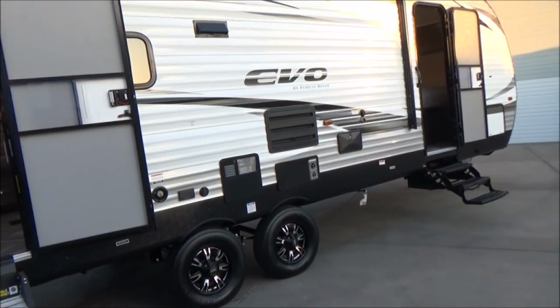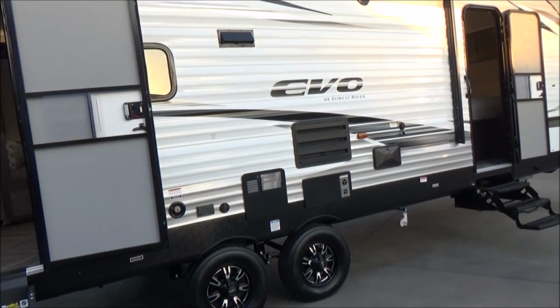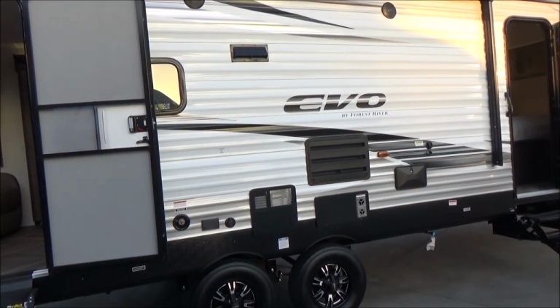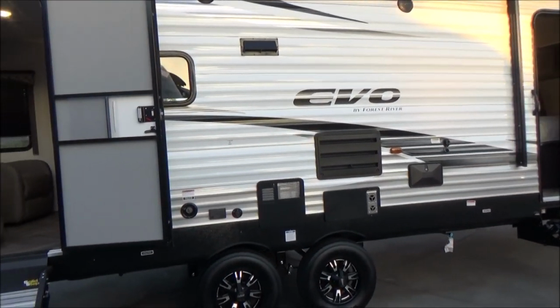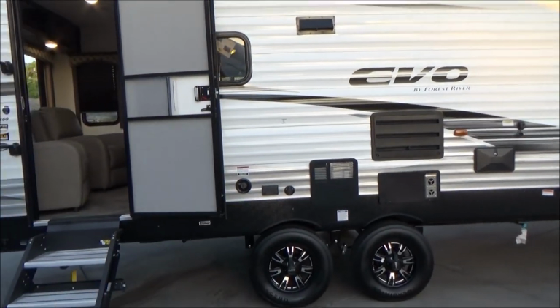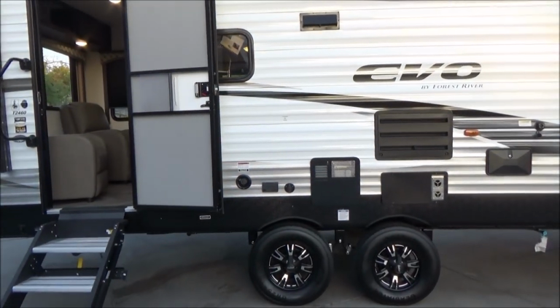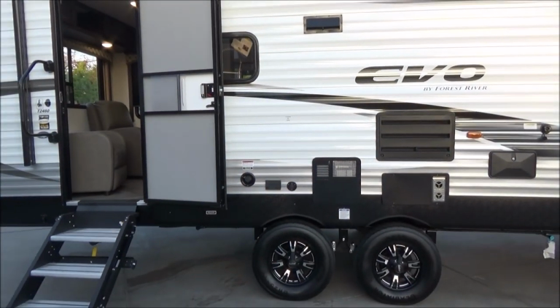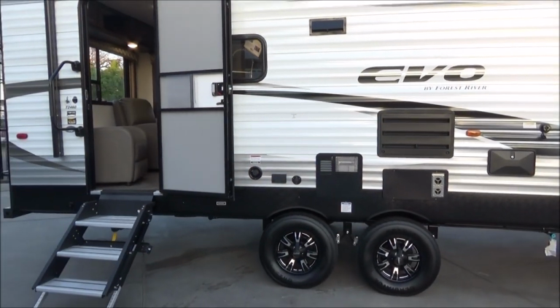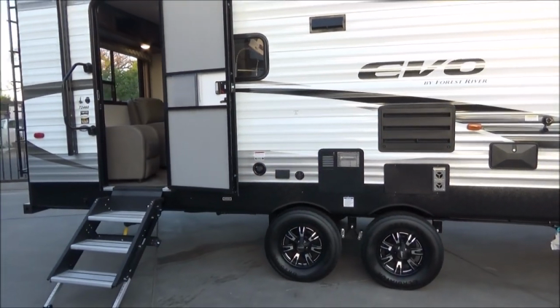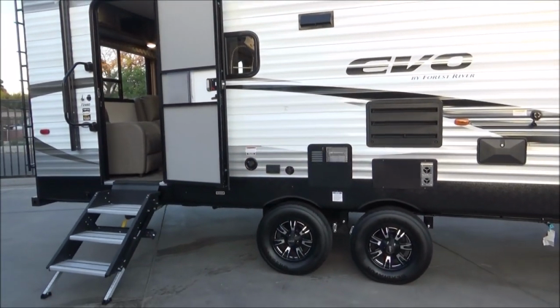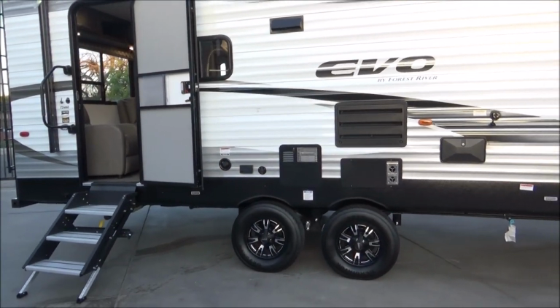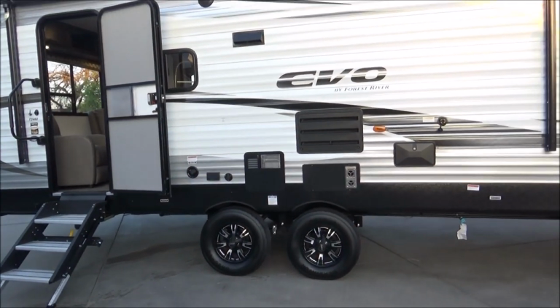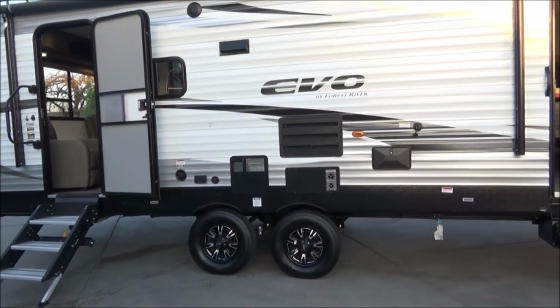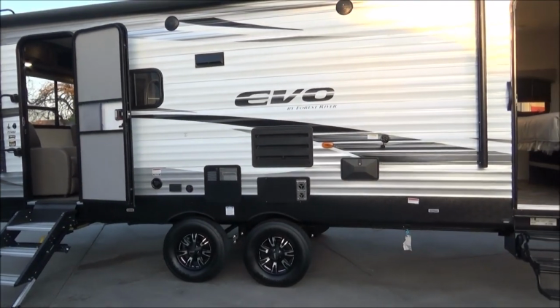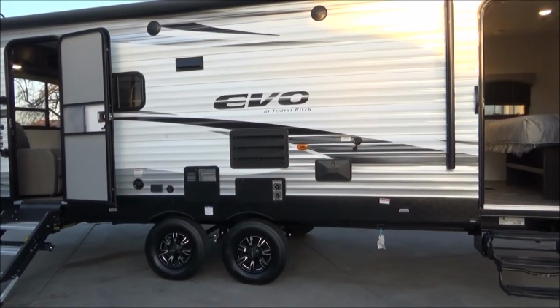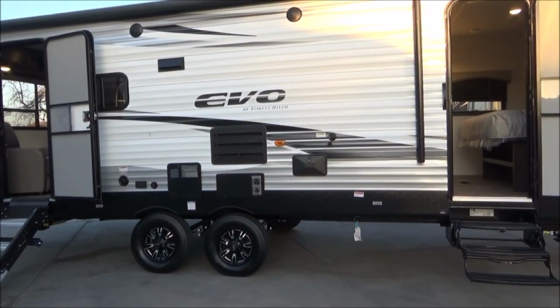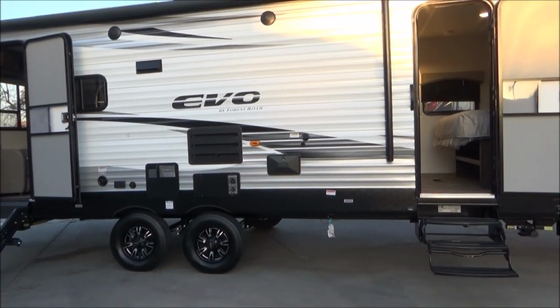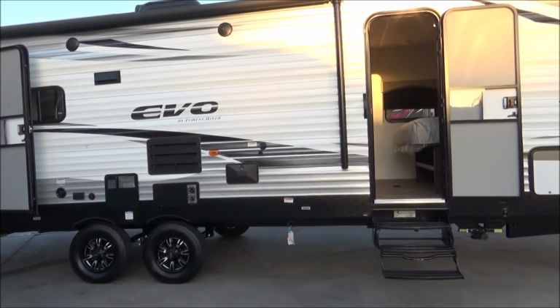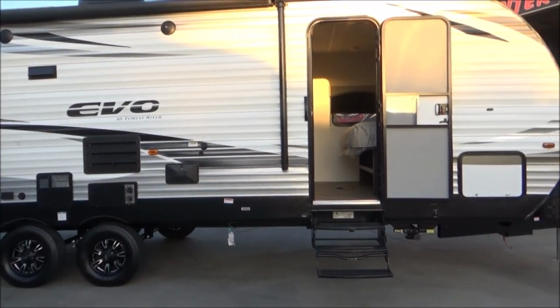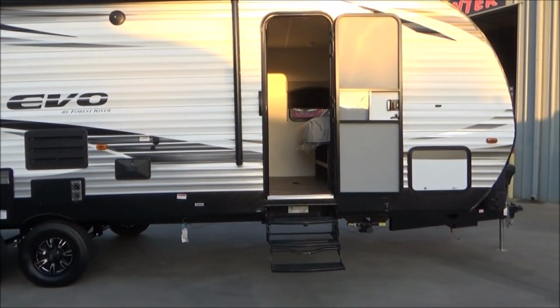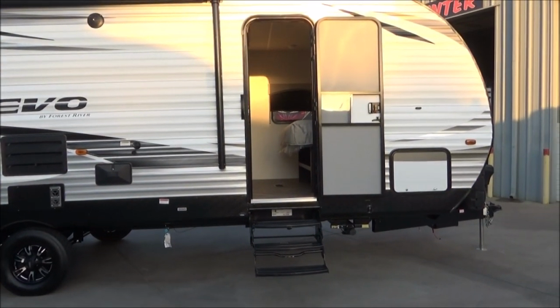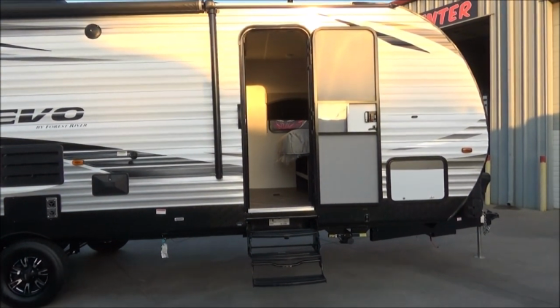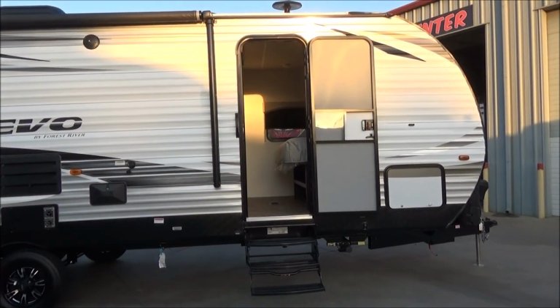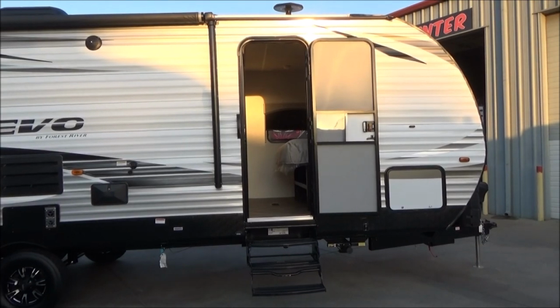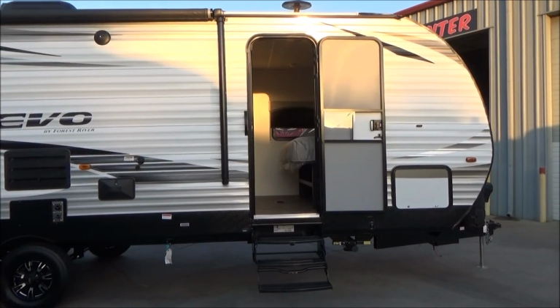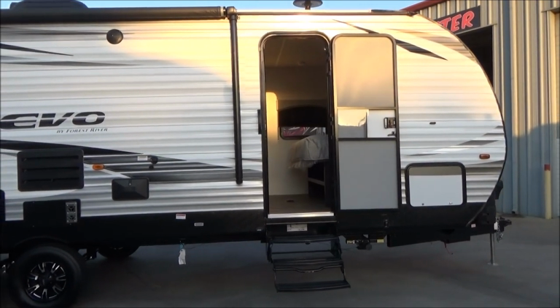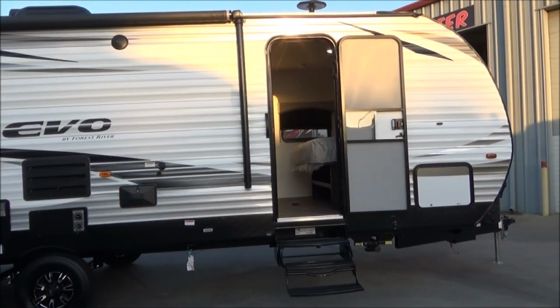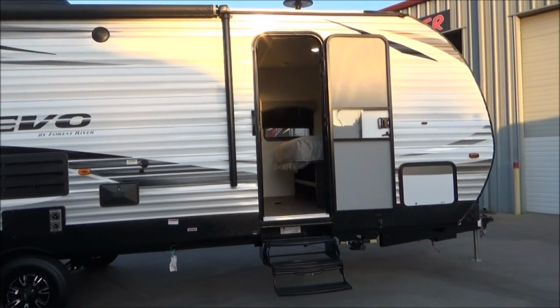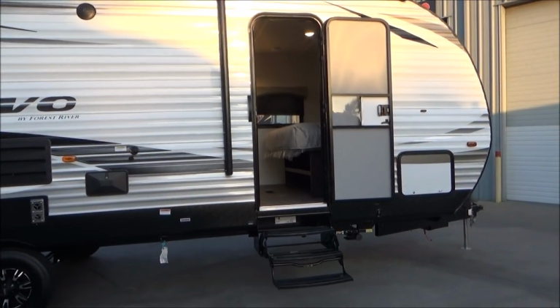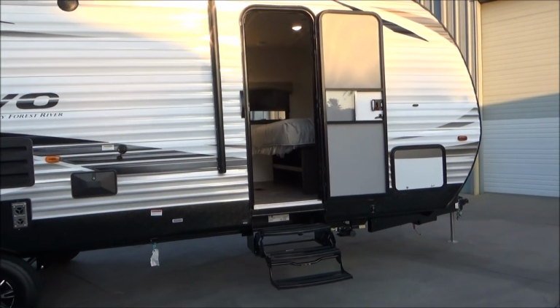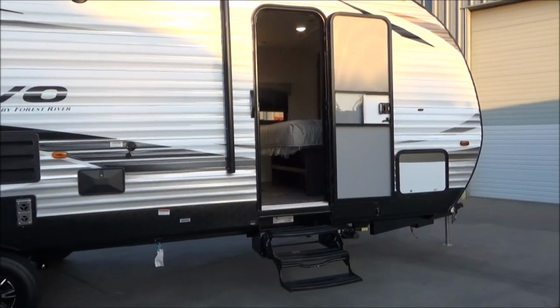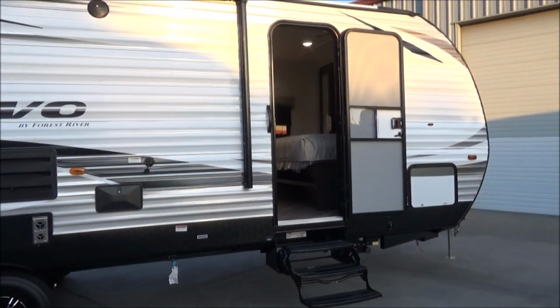We have our speakers for the exterior music and our exterior shower. This does have a black tank Santa Flush and your fresh tank water fill right there on the curb side, which makes it very convenient — you are not having to run the hose all the way under the trailer and up the other side. There is your separate bedroom entrance. This is a true queen bed, which is 60 by 80.